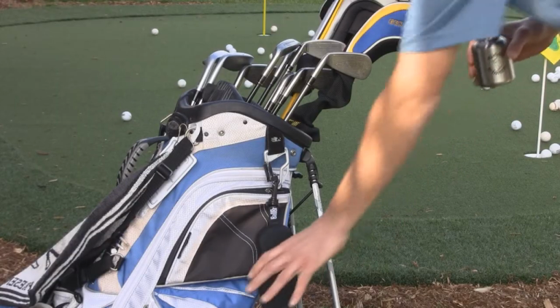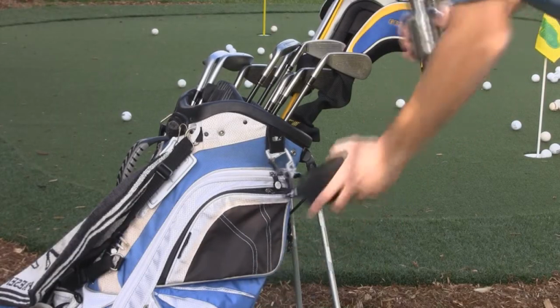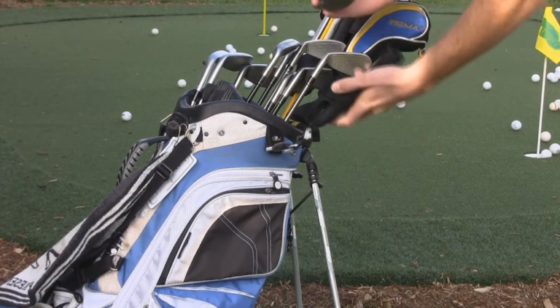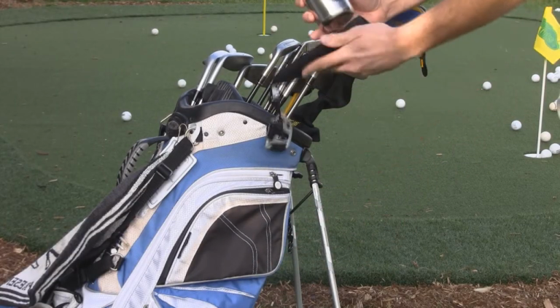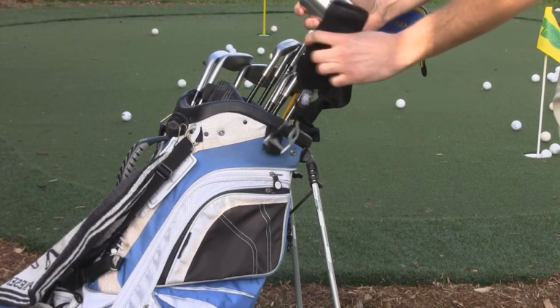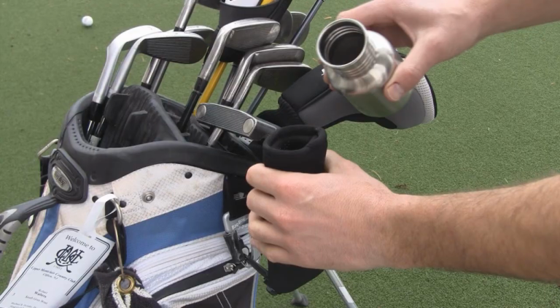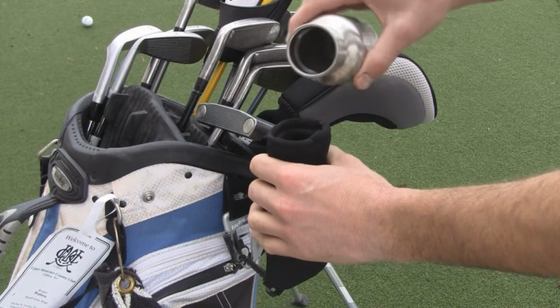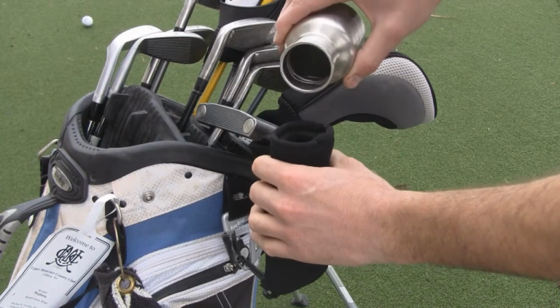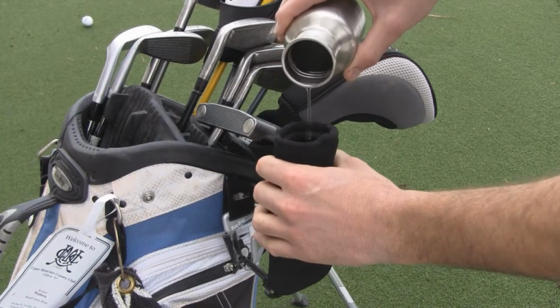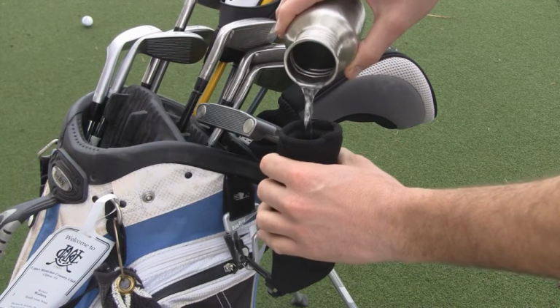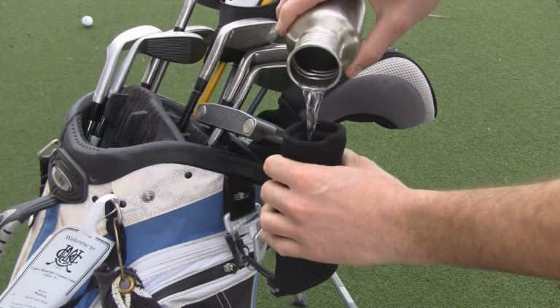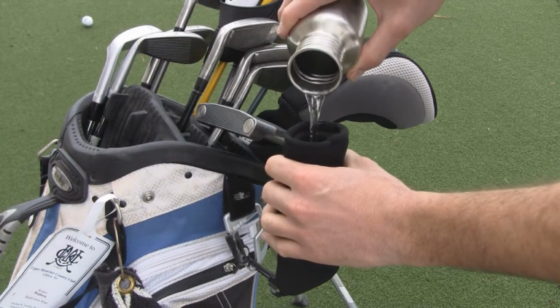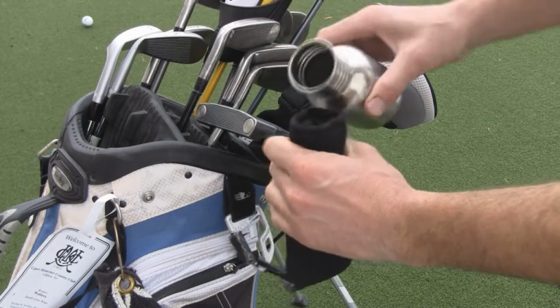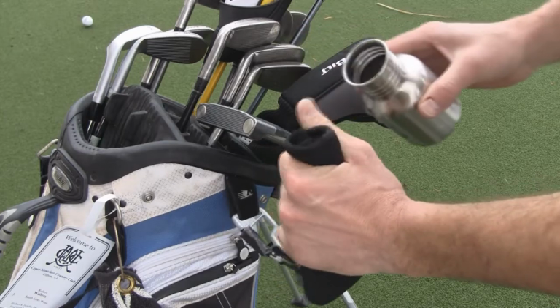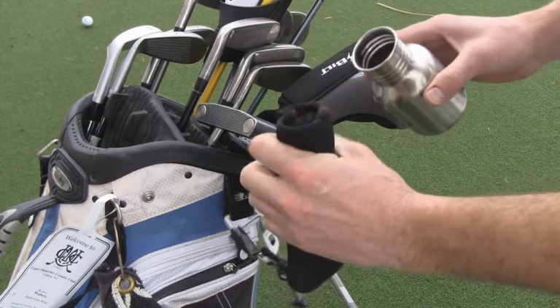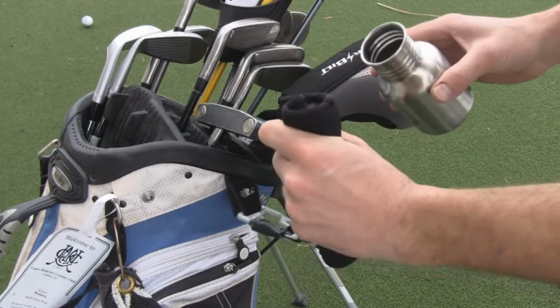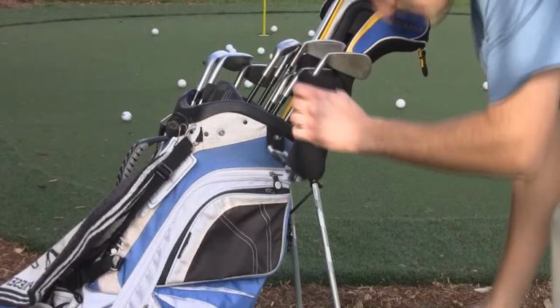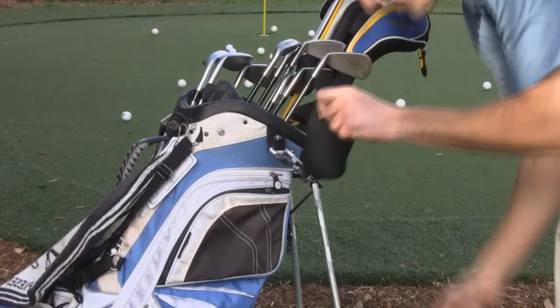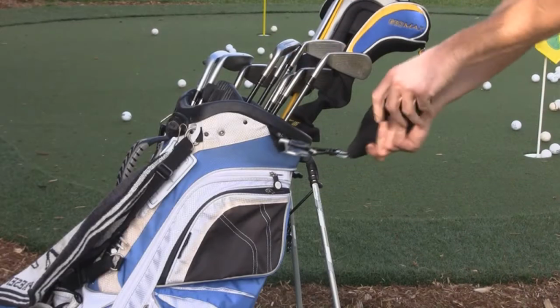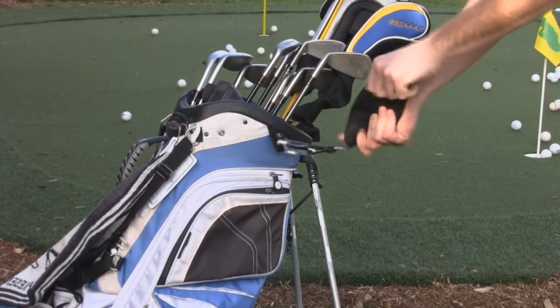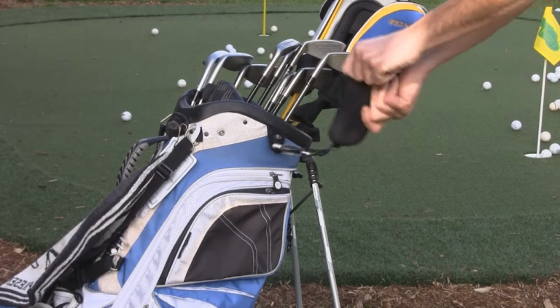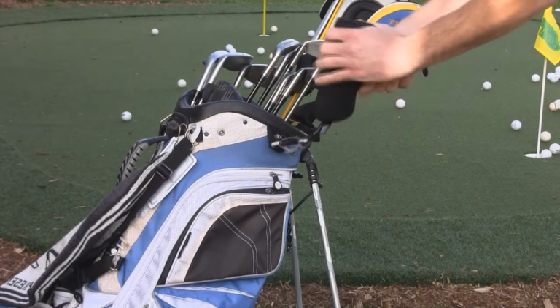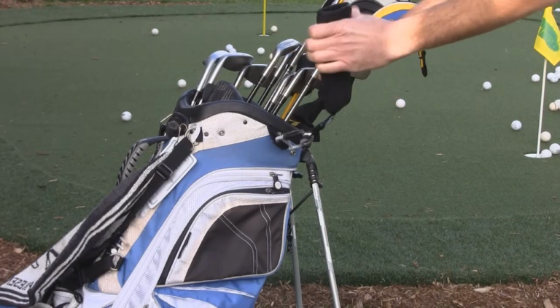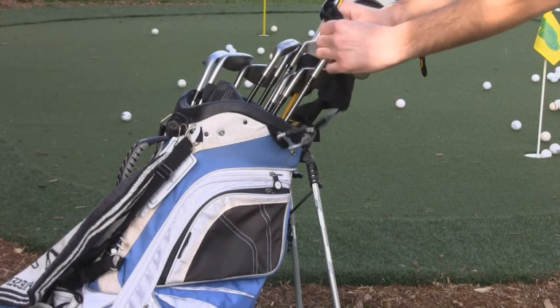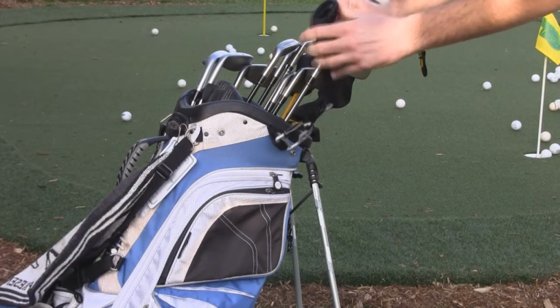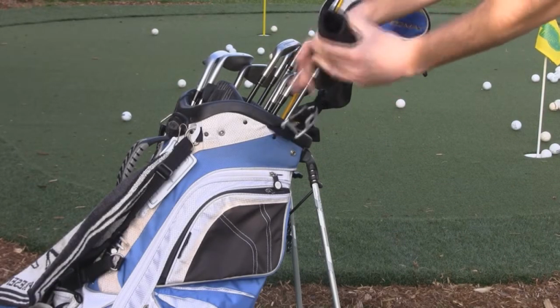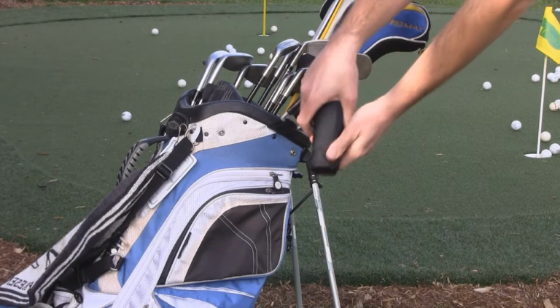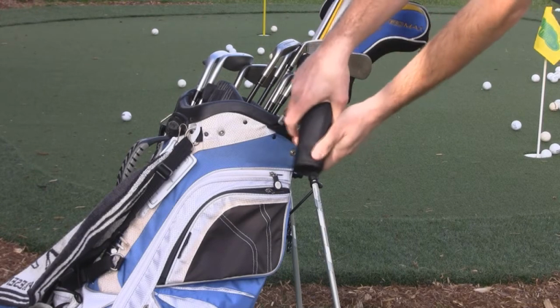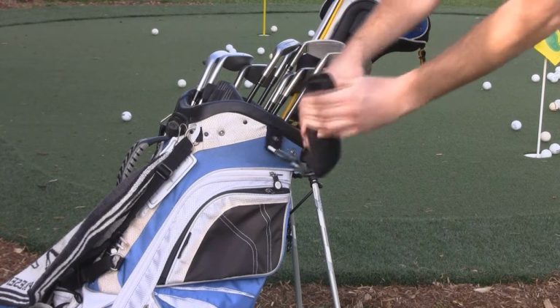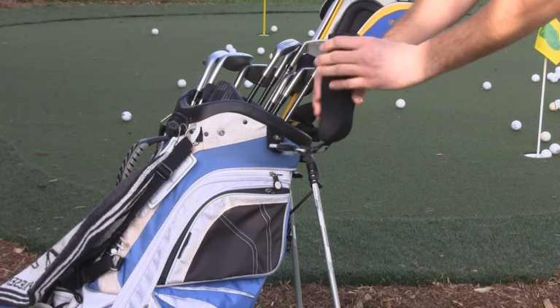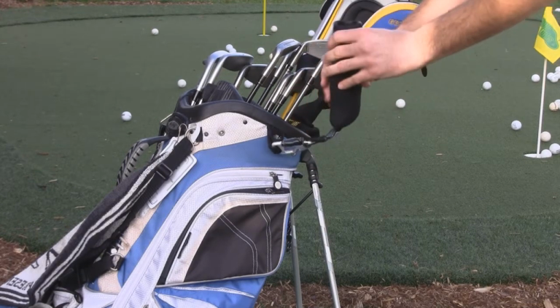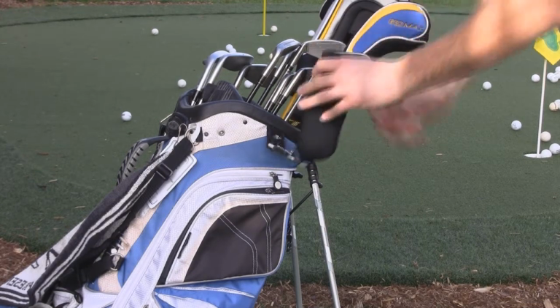To use the Ball Bright, I have this clean canteen I keep in my car. You pour a little water in there, mix it around a little bit. The liner absorbs the water — pour the excess out. Then when you're out on the course,